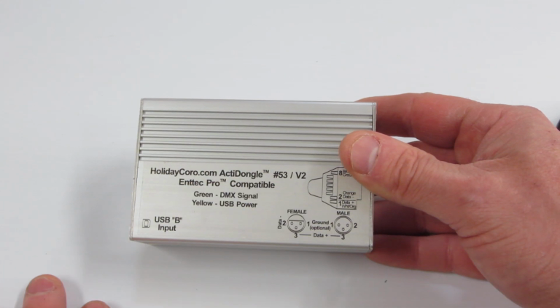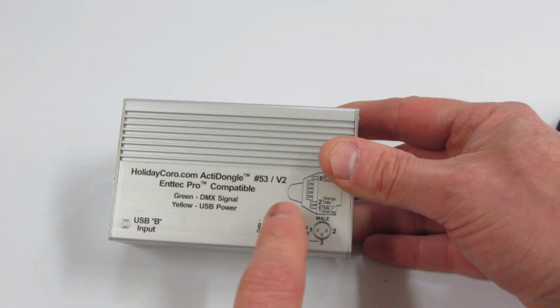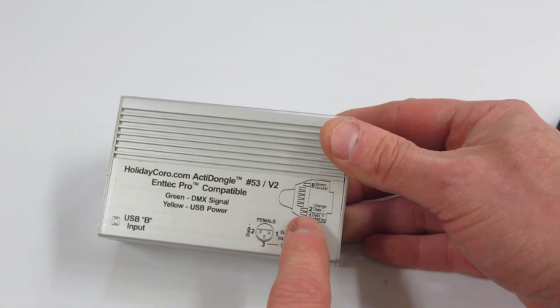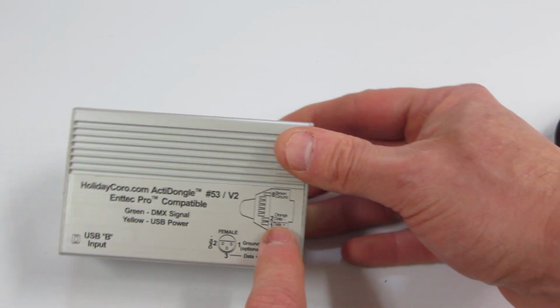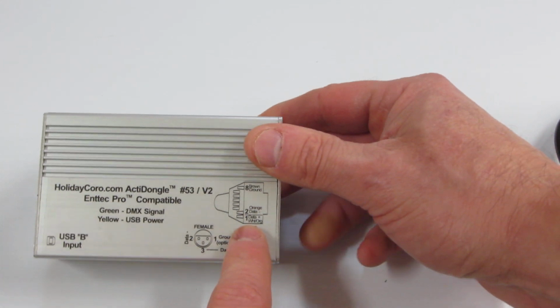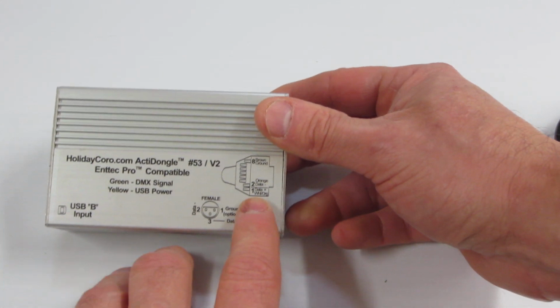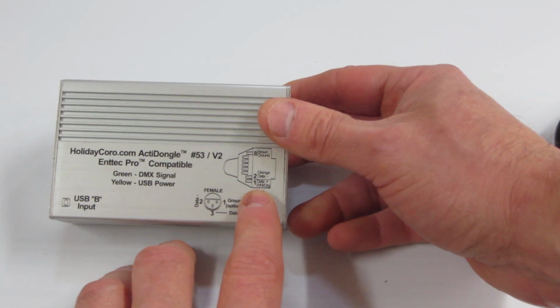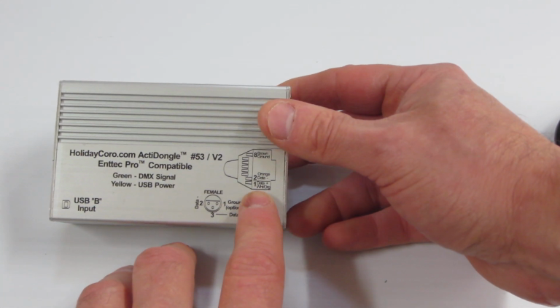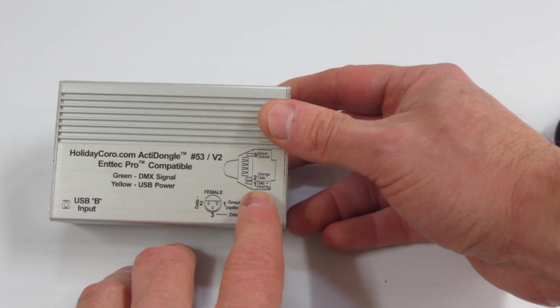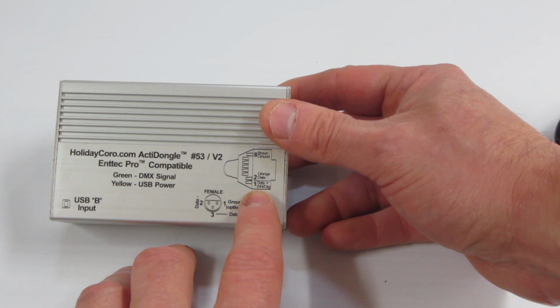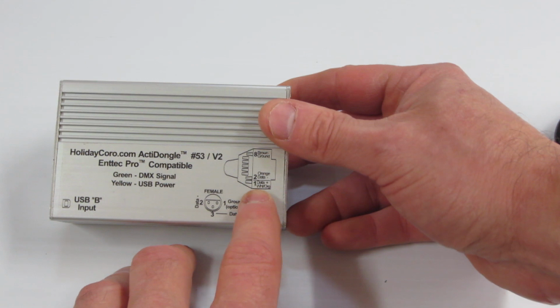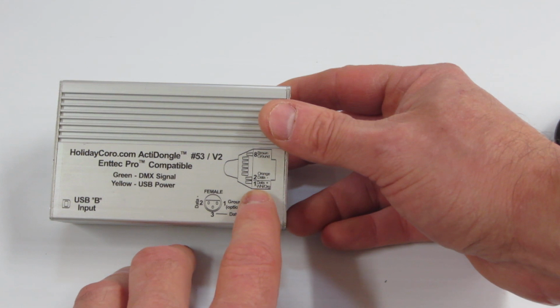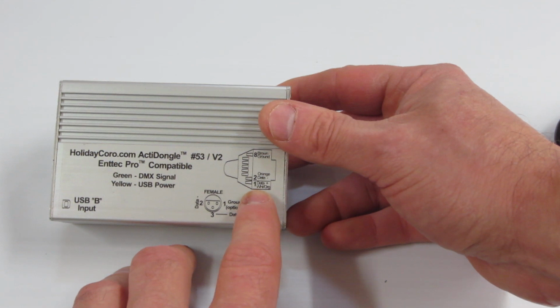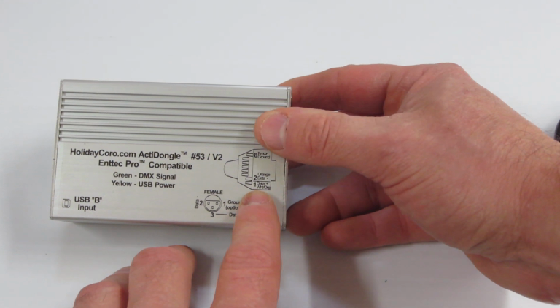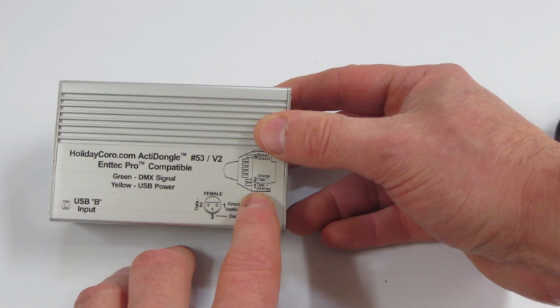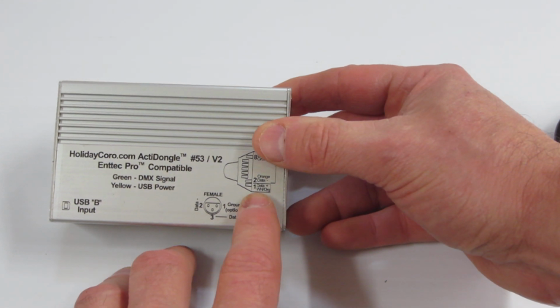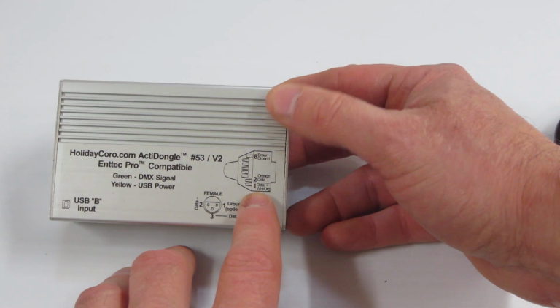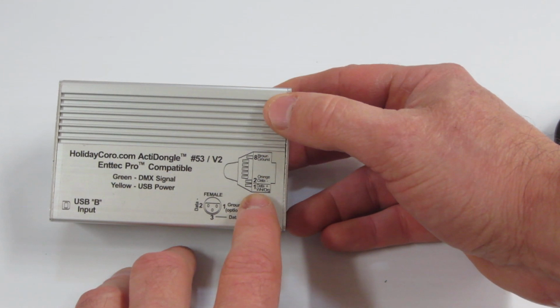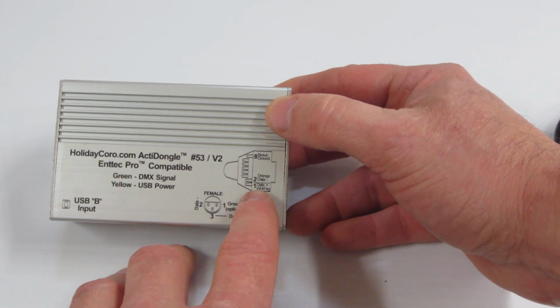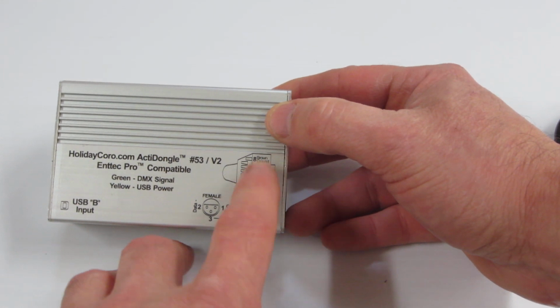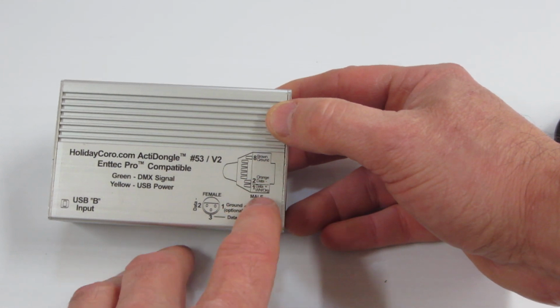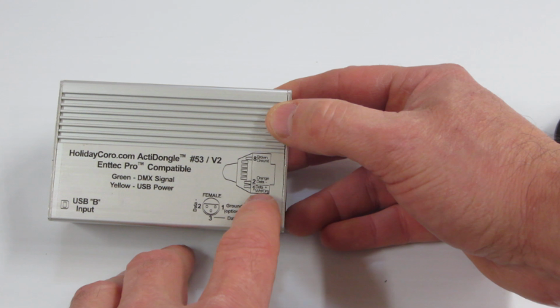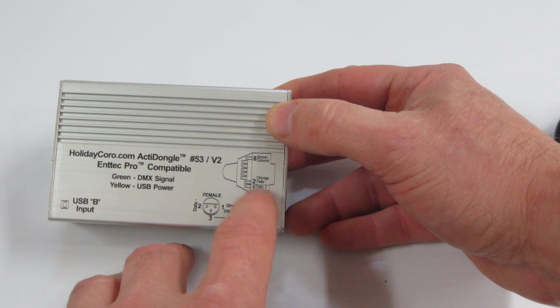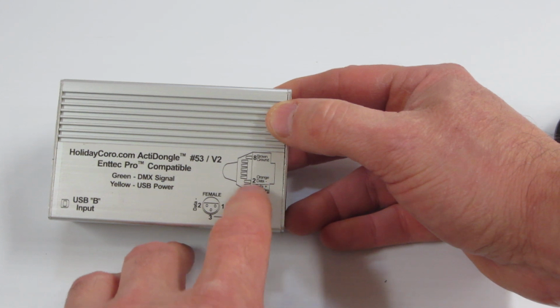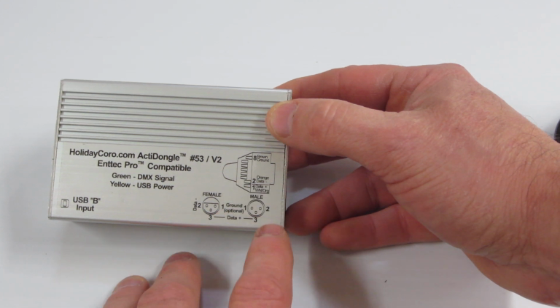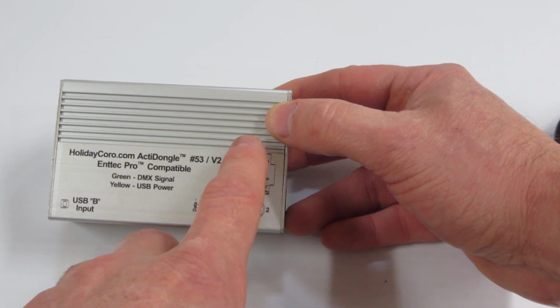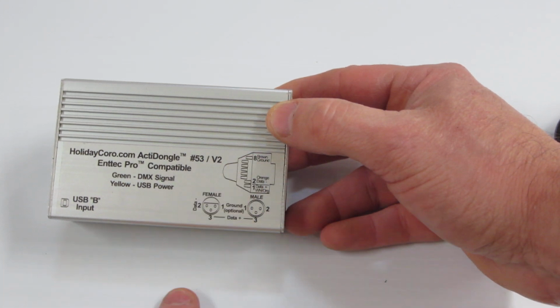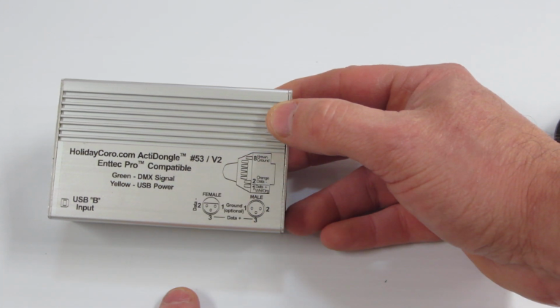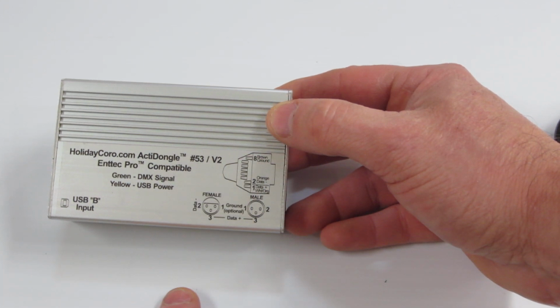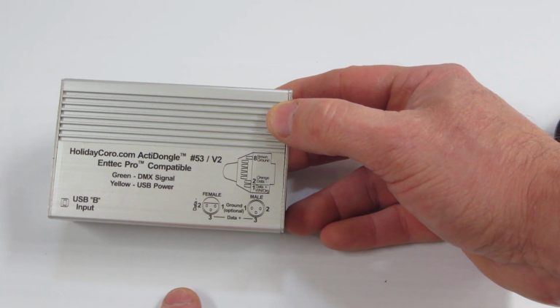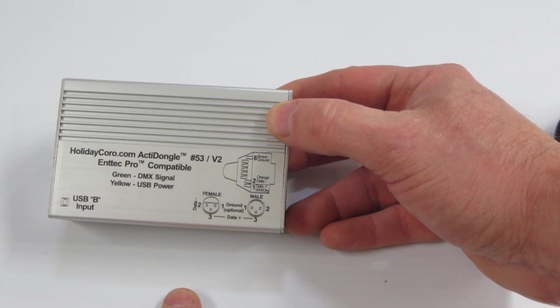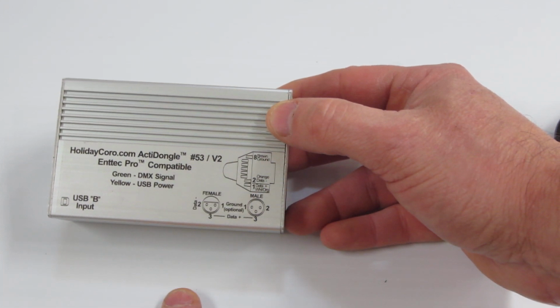Also, on the top, you'll find the wiring arrangement. The wiring arrangement is standard E-111, which allows for, on the Cat 5, data on the 1-2 pair and ground on the 8 wire.